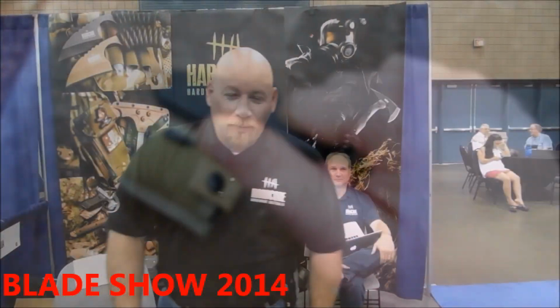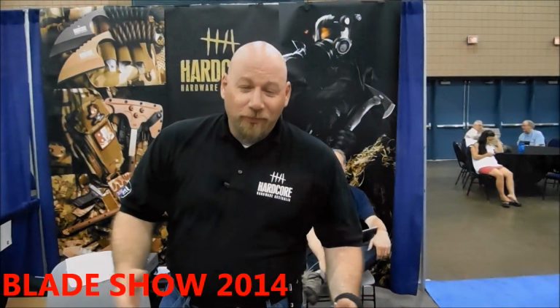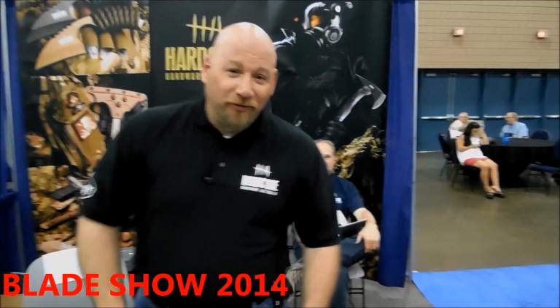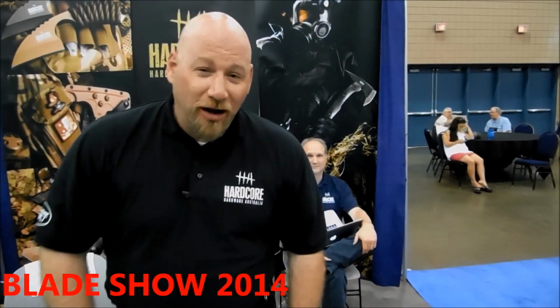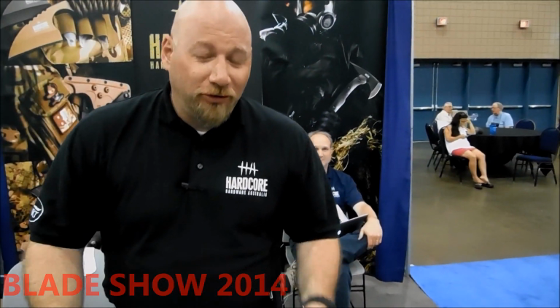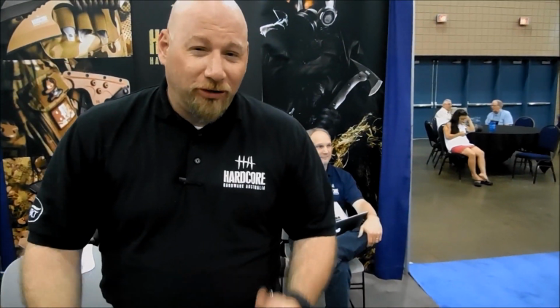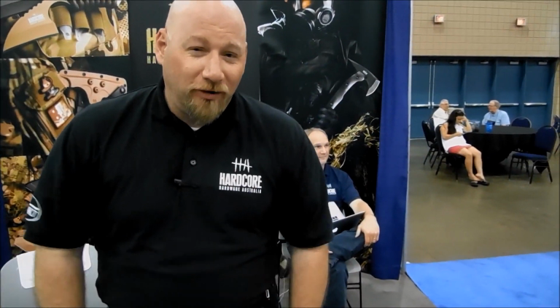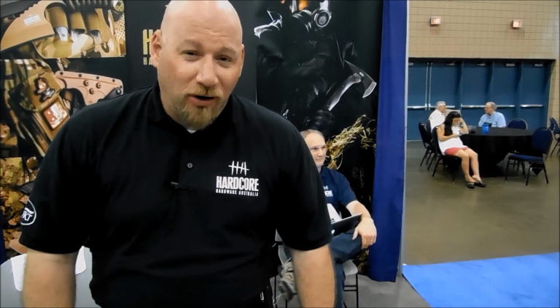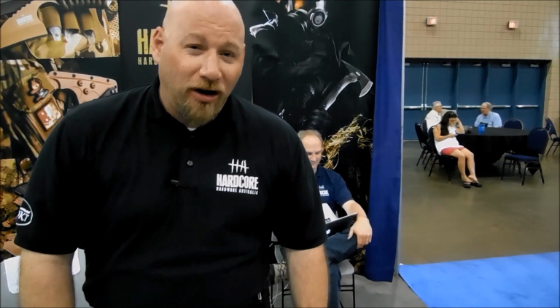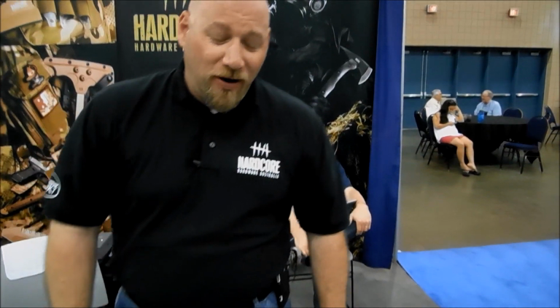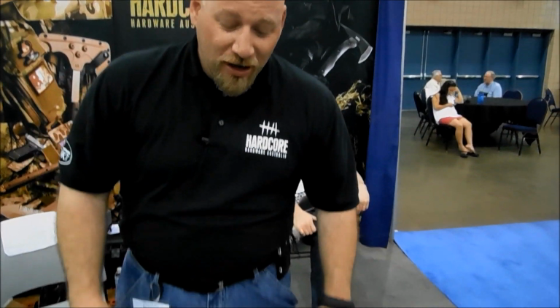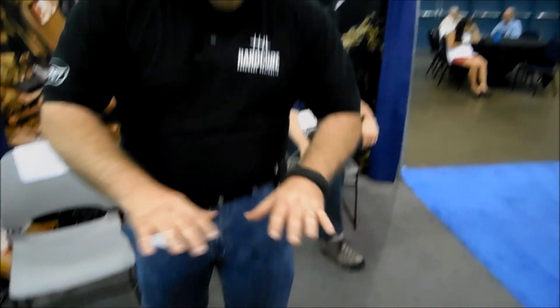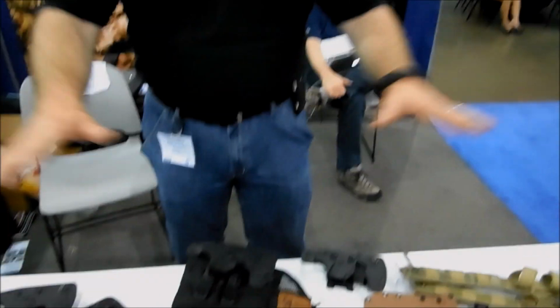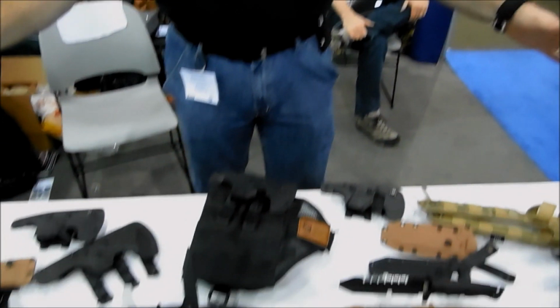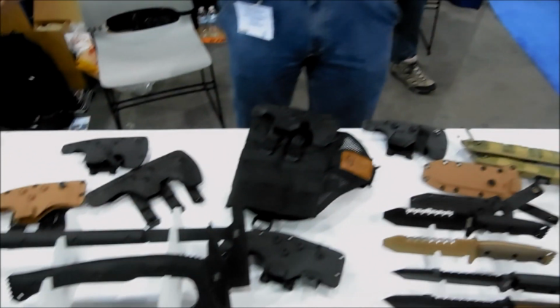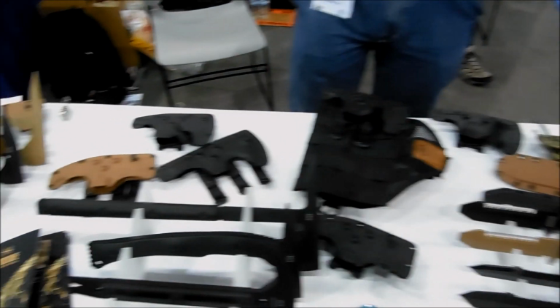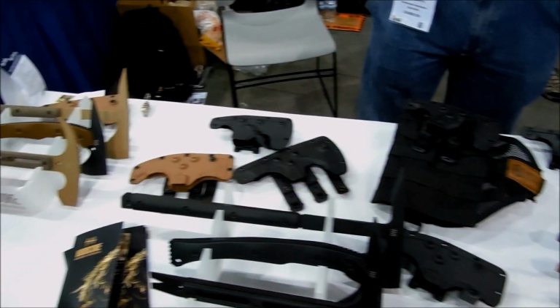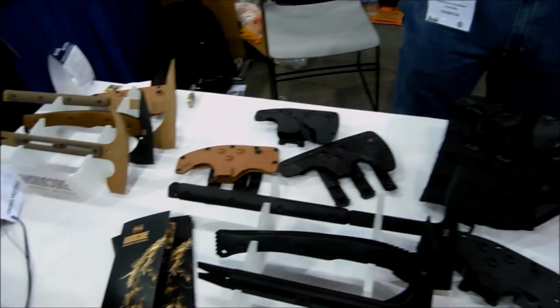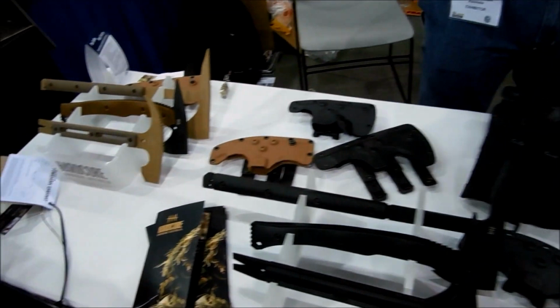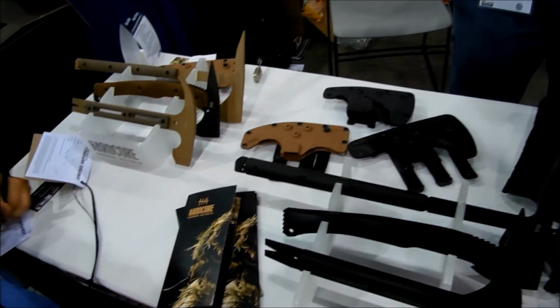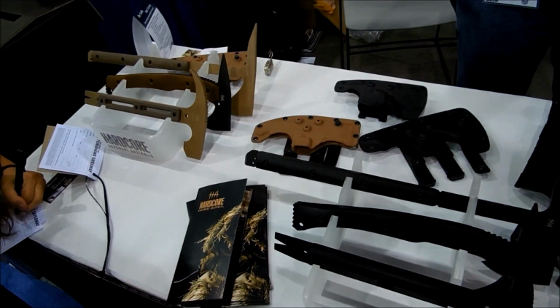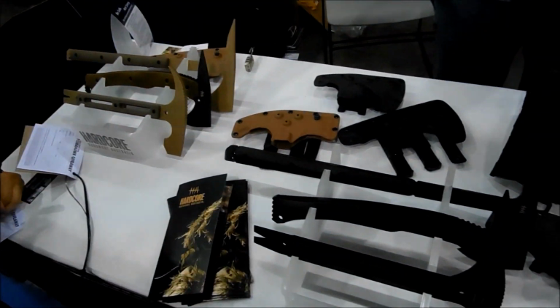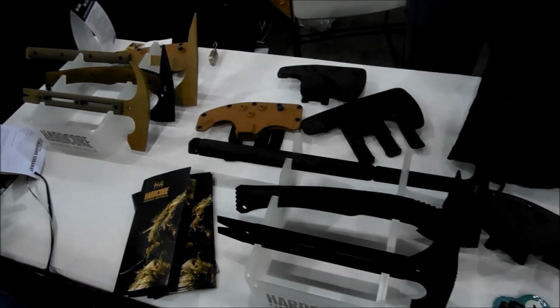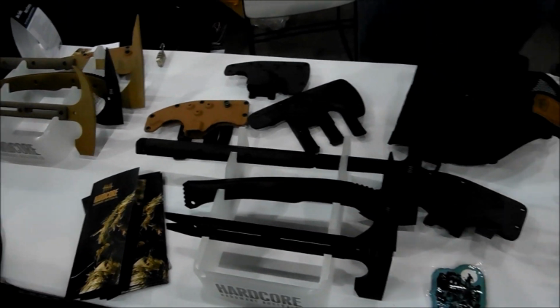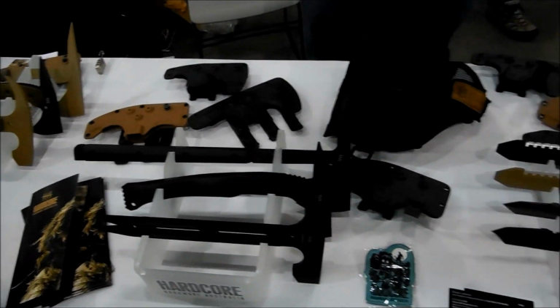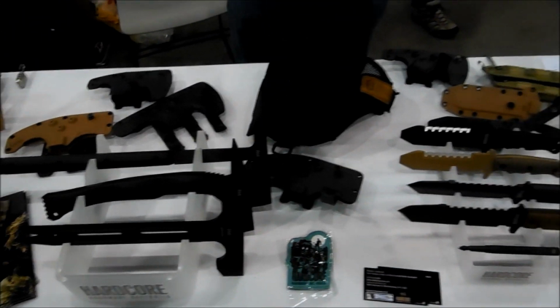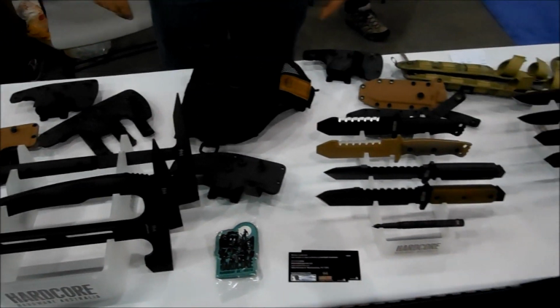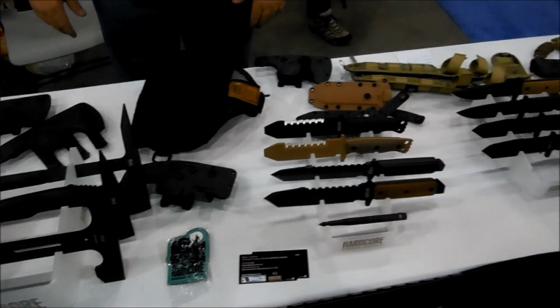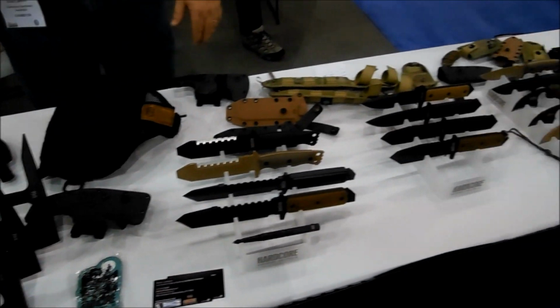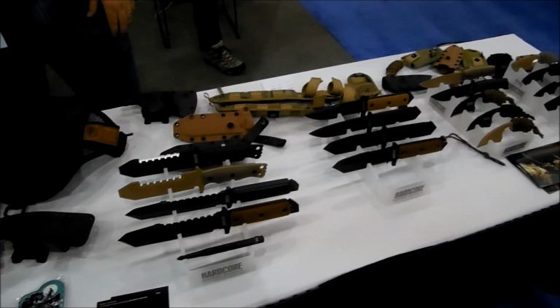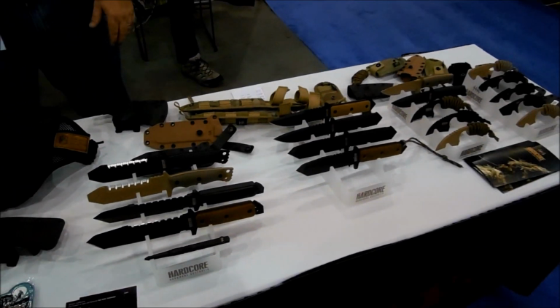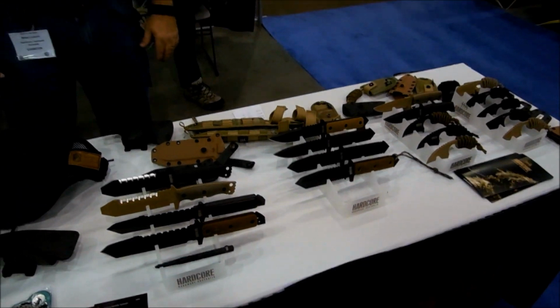I'm Brian from Dull Knife Terminator, exclusive distributor of Hardcore Hardware in the U.S. Today we have in the Blade Show — it's 2014. For those of you who can't make it here, we've got an array of everything we currently have on offer for HHA.